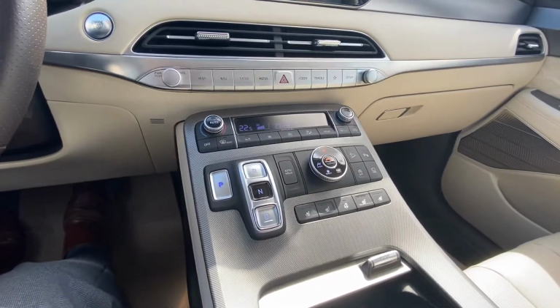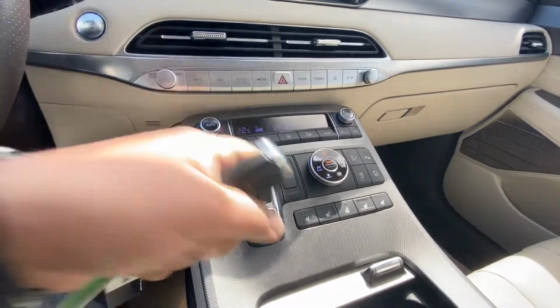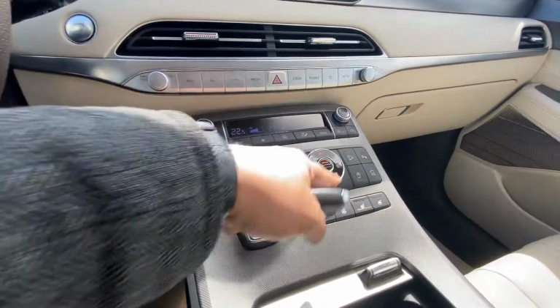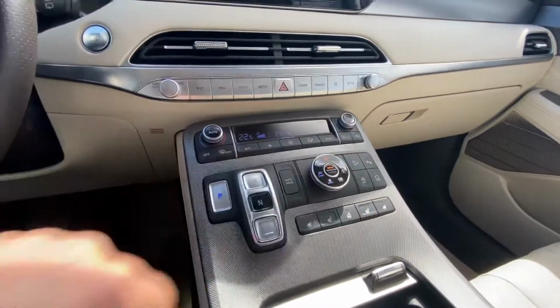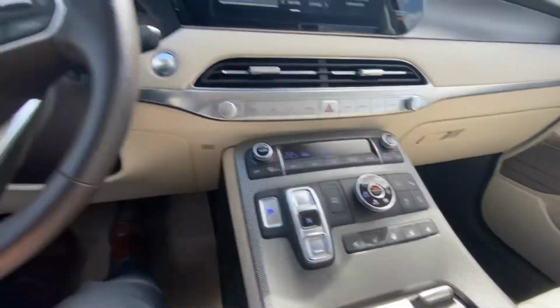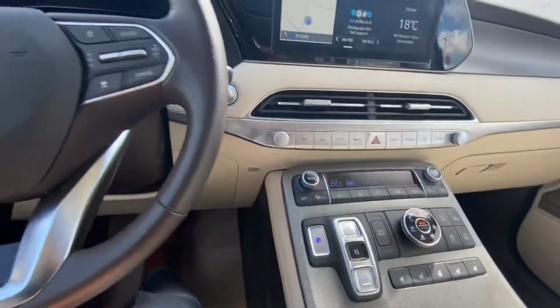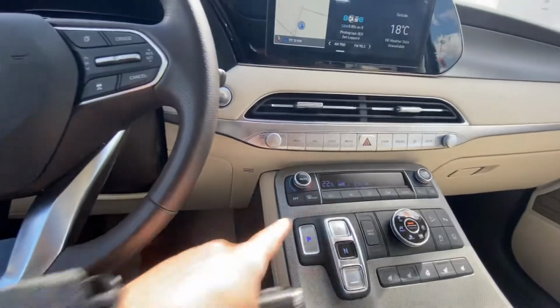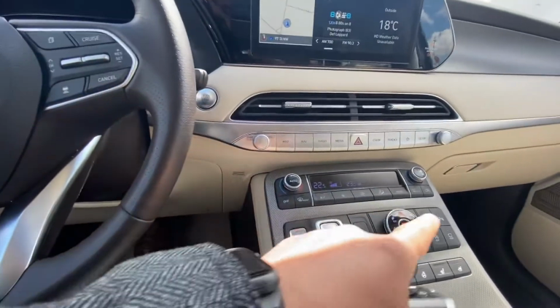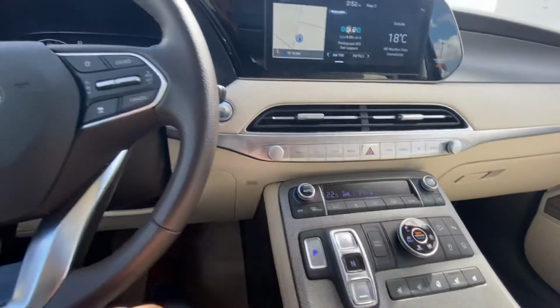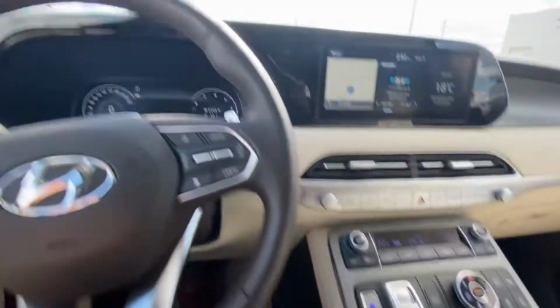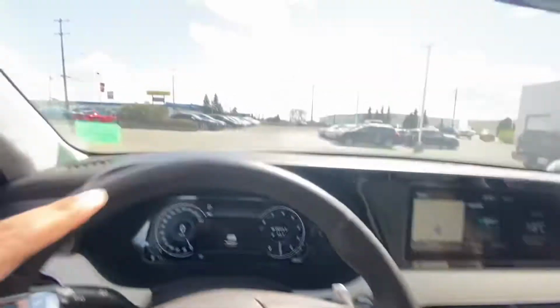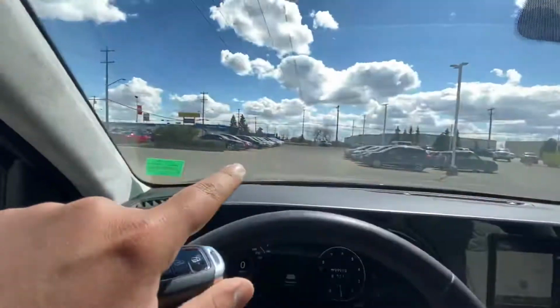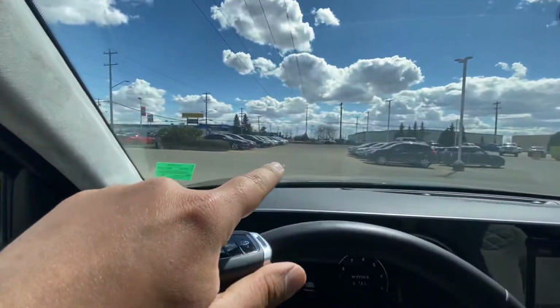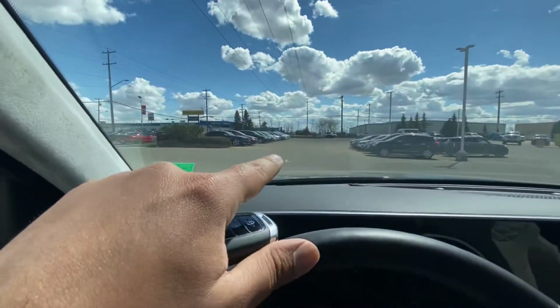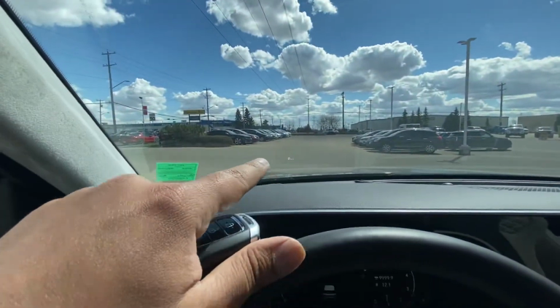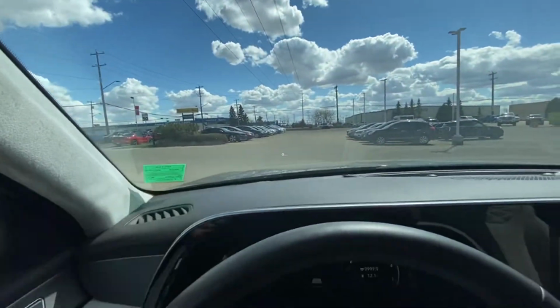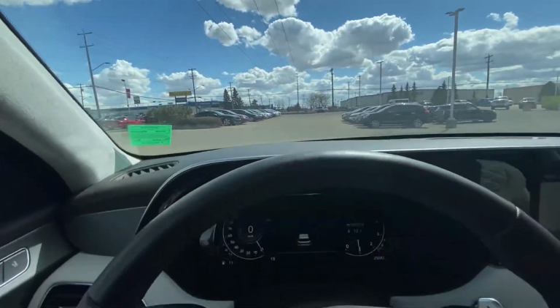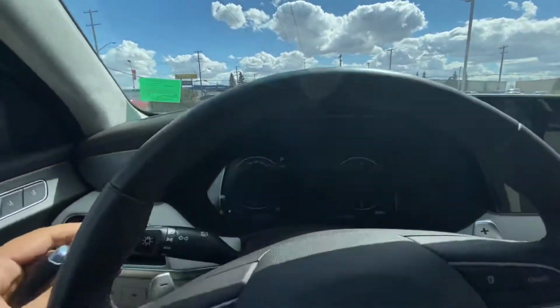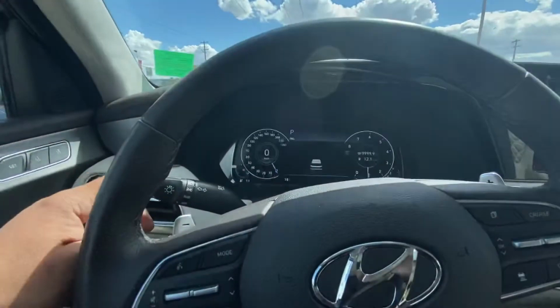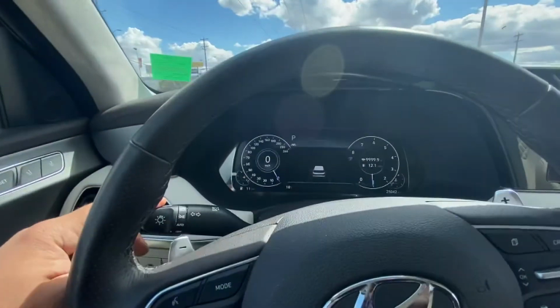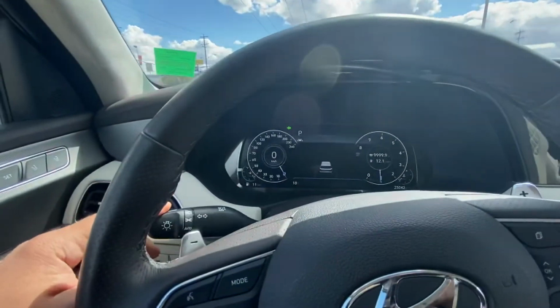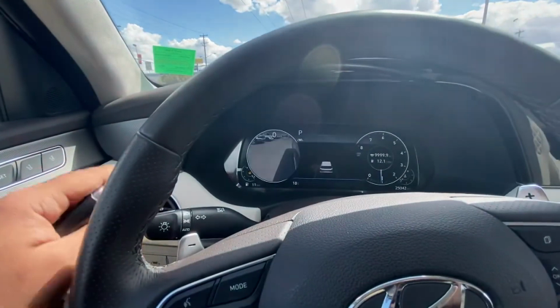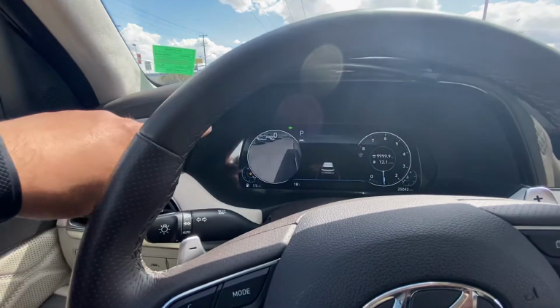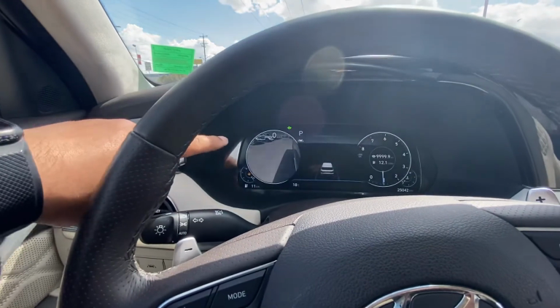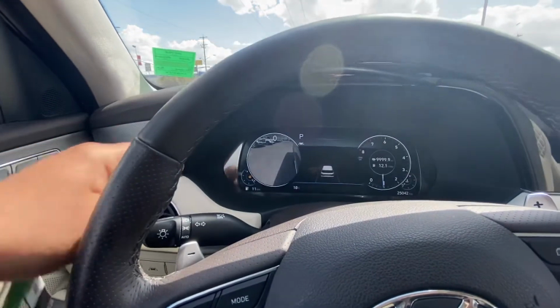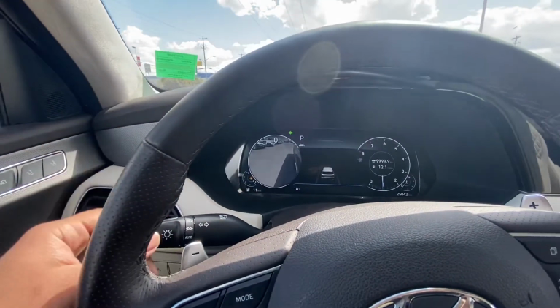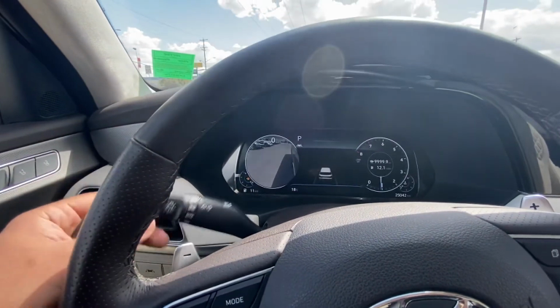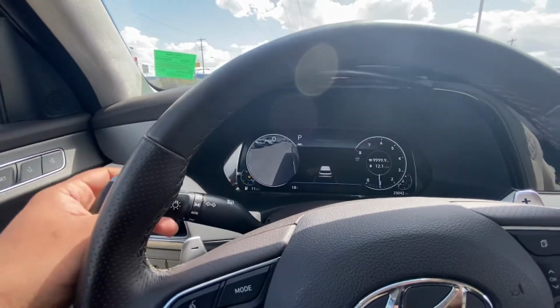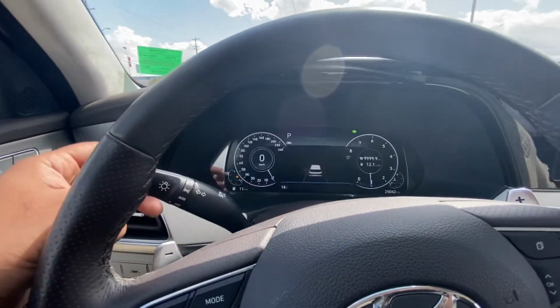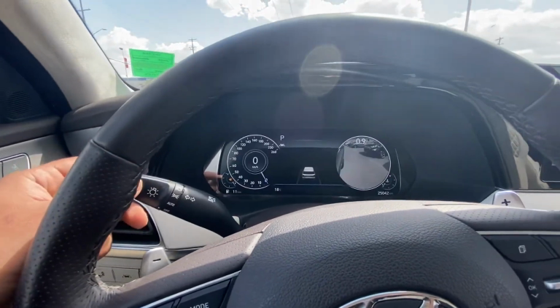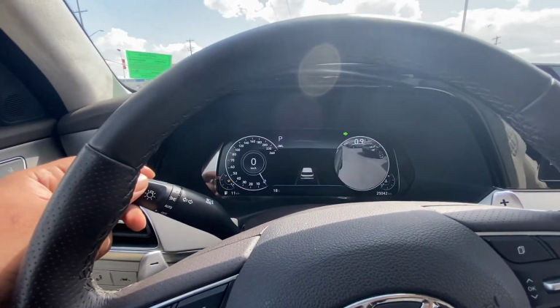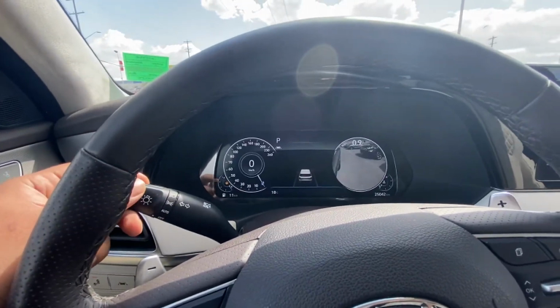Buttons for shifting the gears. It has heating and cooled seats up front and a heated steering wheel. Selectable drive modes, dual climate control, and it also has a heads-up display, as well as blind spot monitoring displayed within the speedometer.